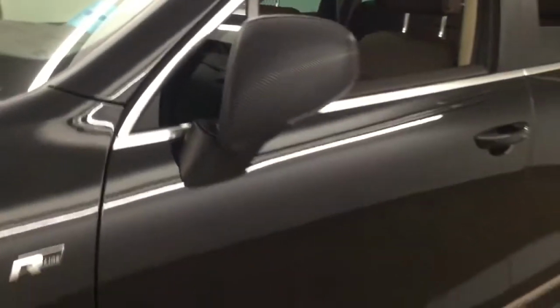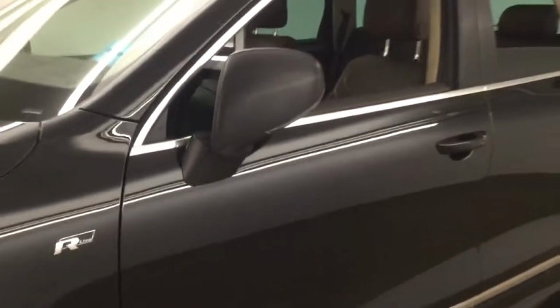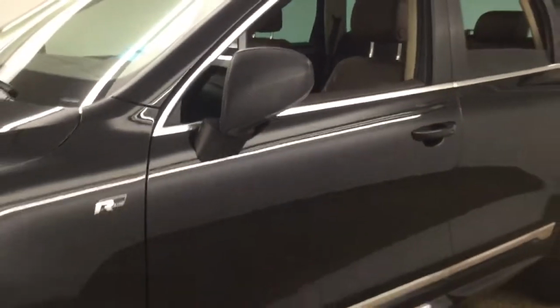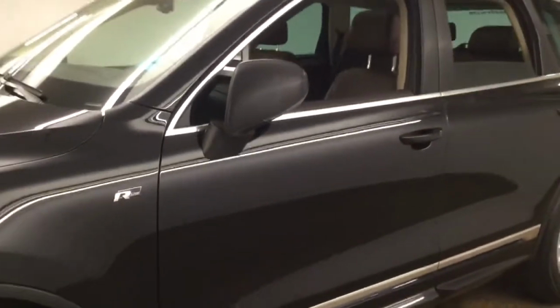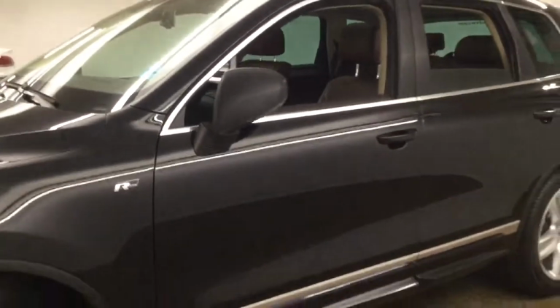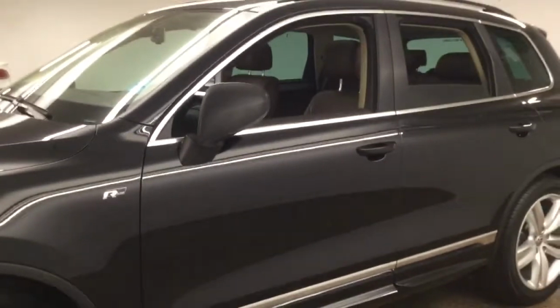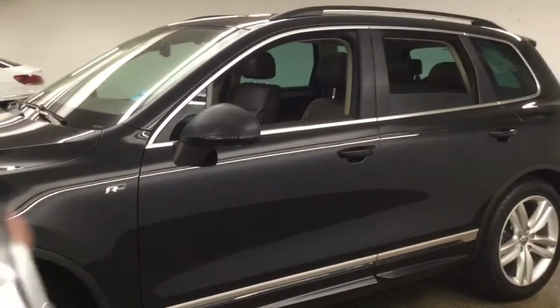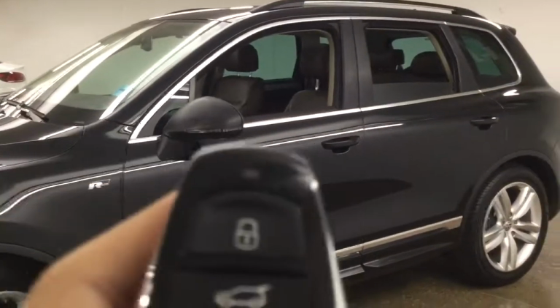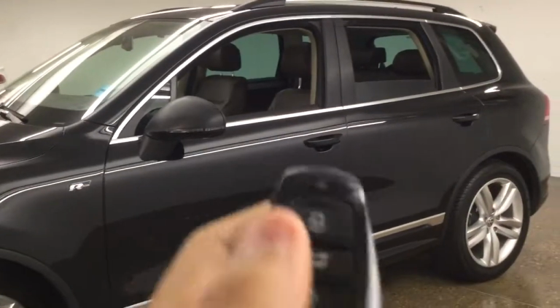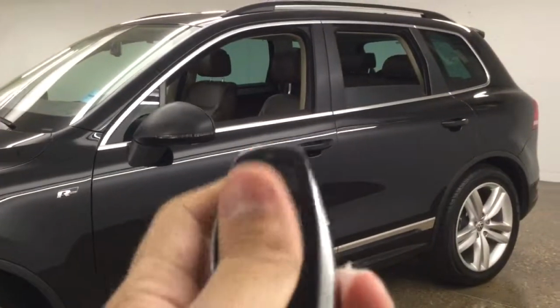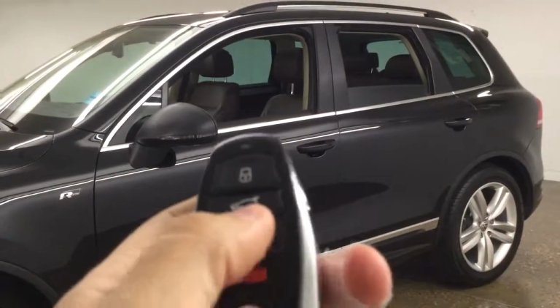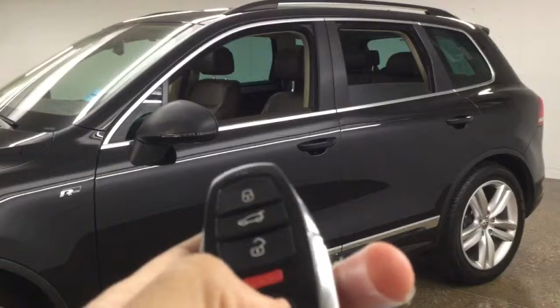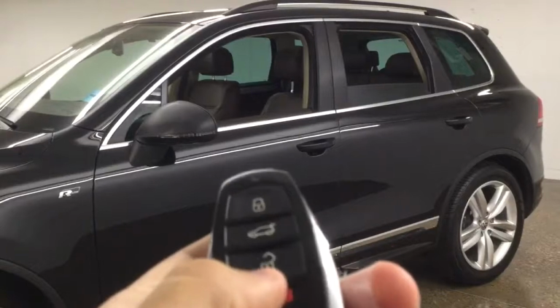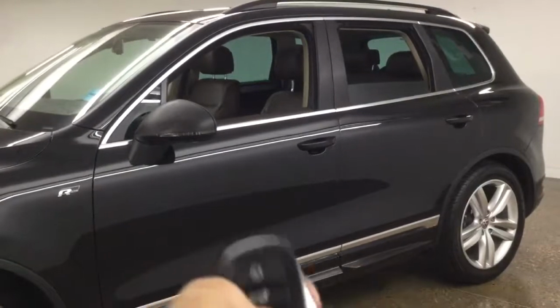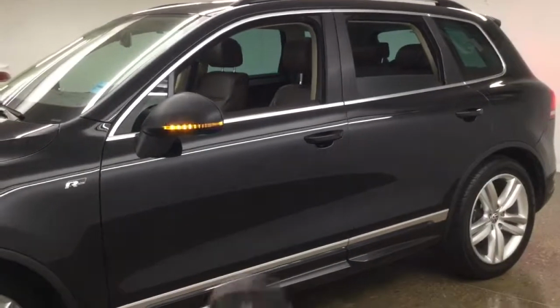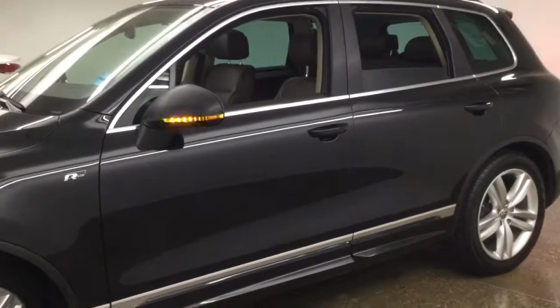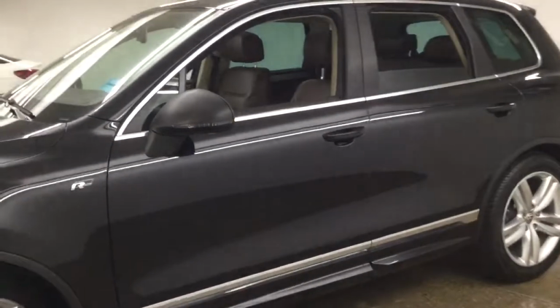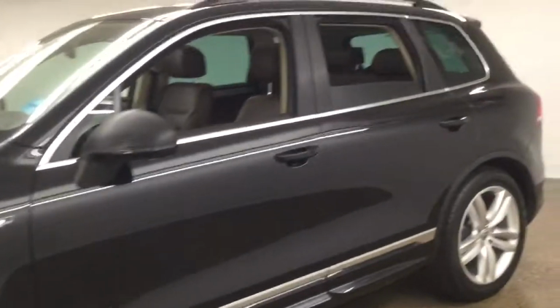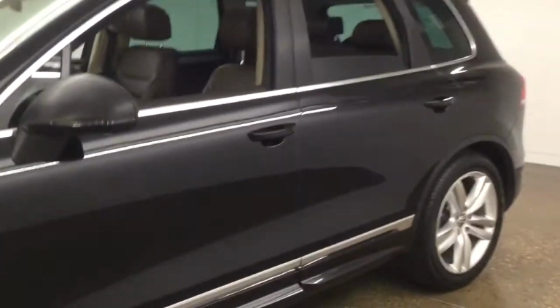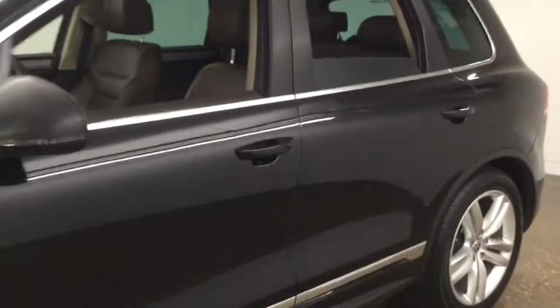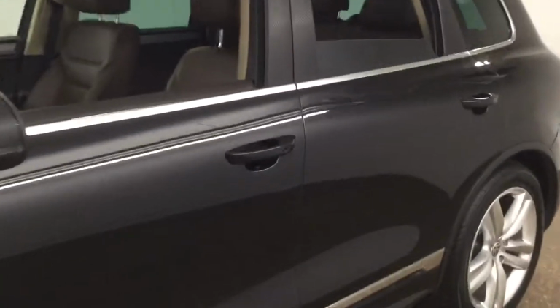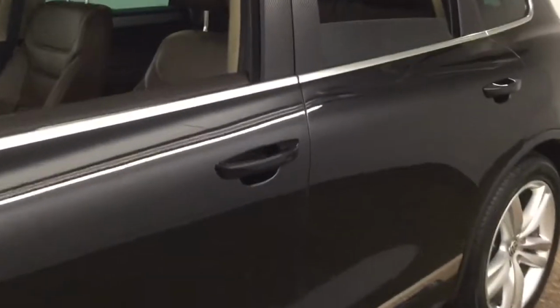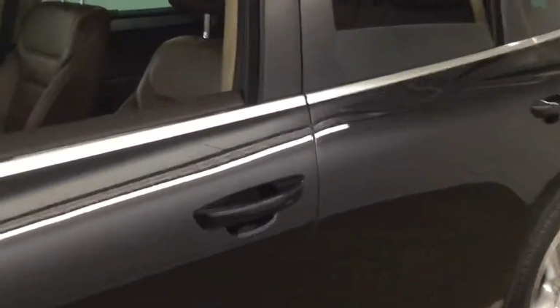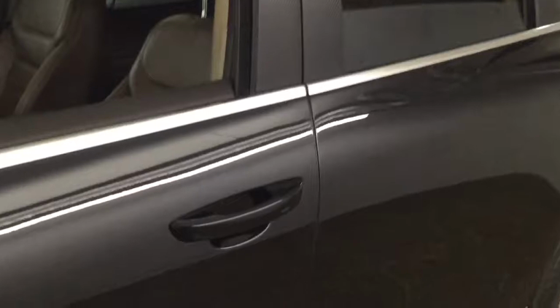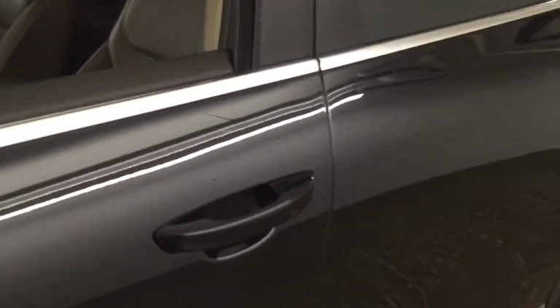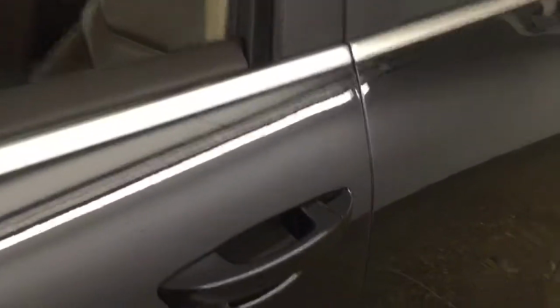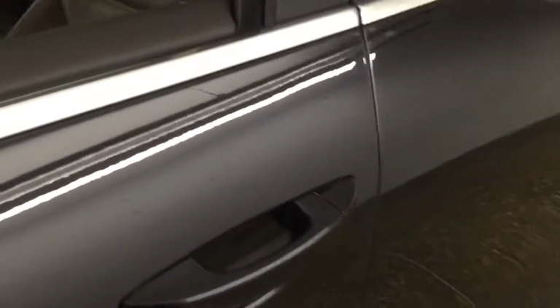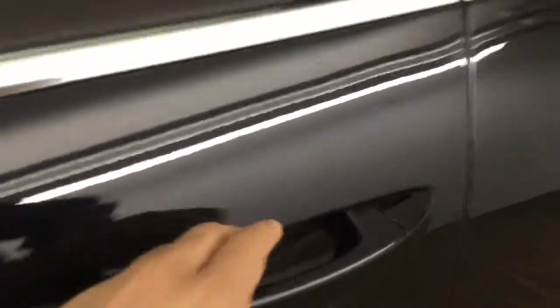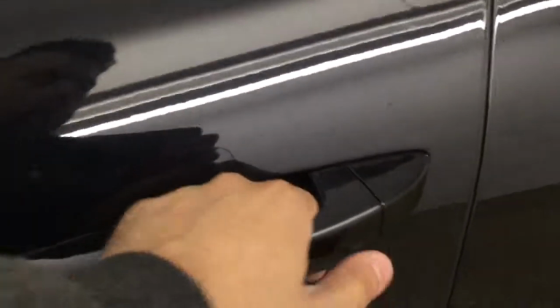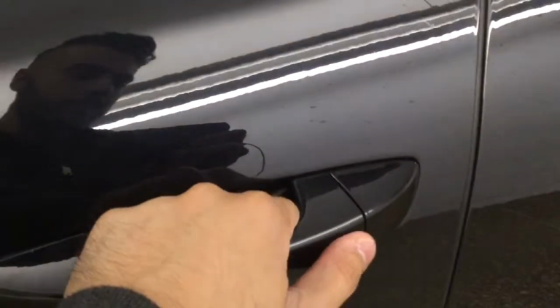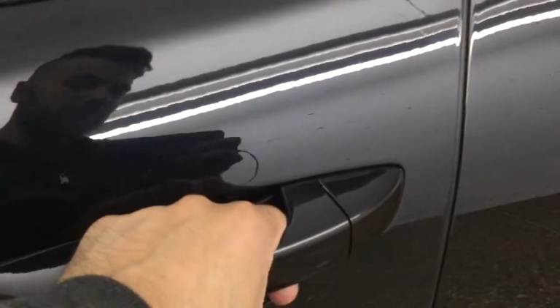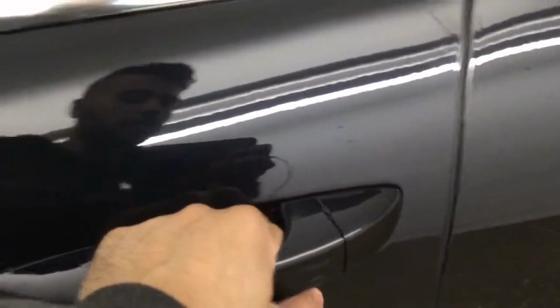Let me grab the key so we can take a look inside. We have the key here with lock, unlock, trunk release, and the panic button right here. It also has keyless entry — simply by pressing right here you can unlock it.